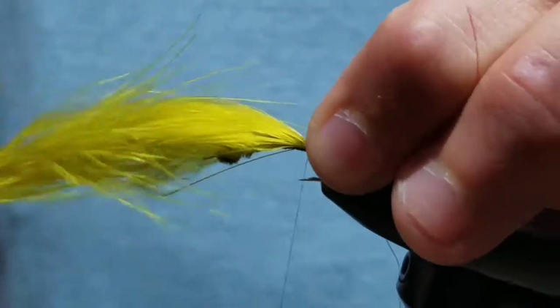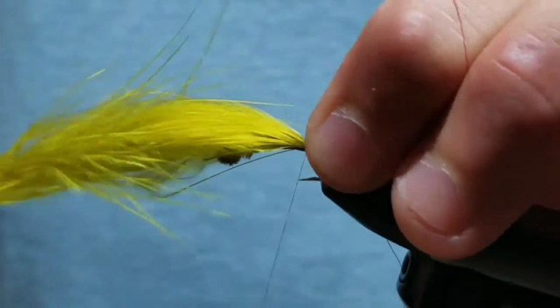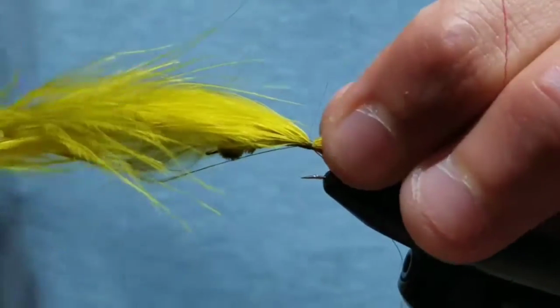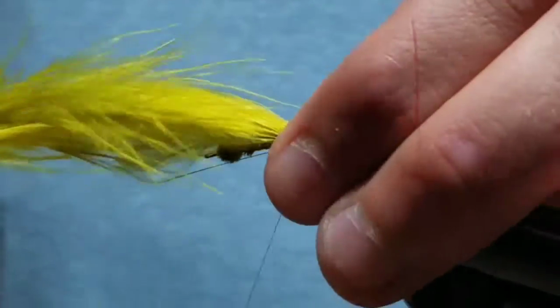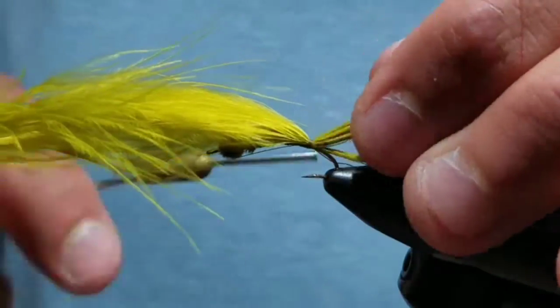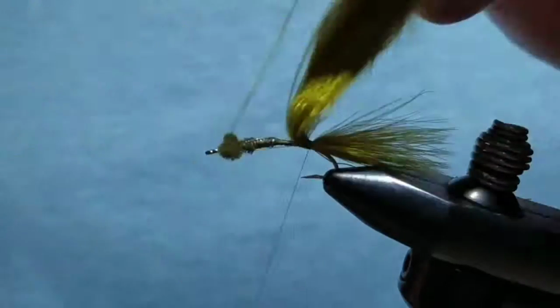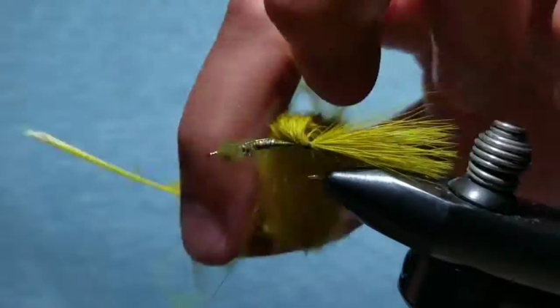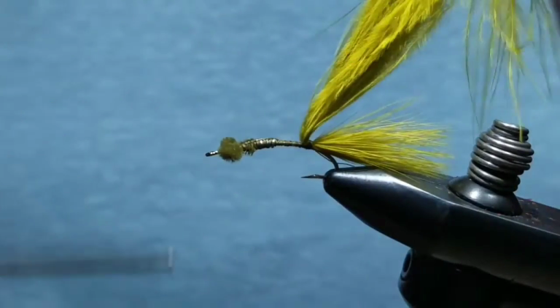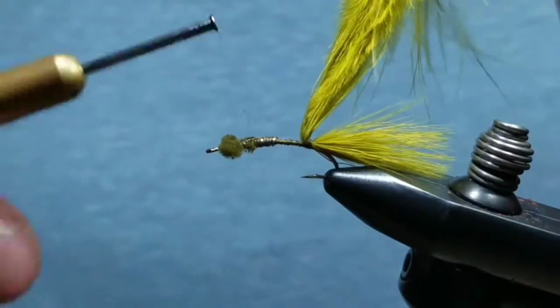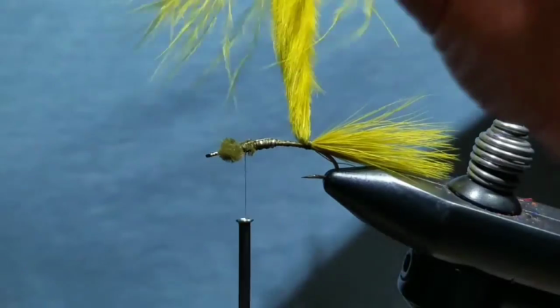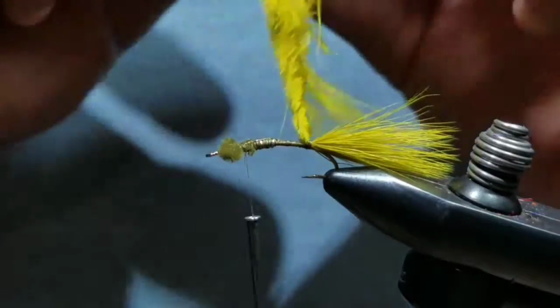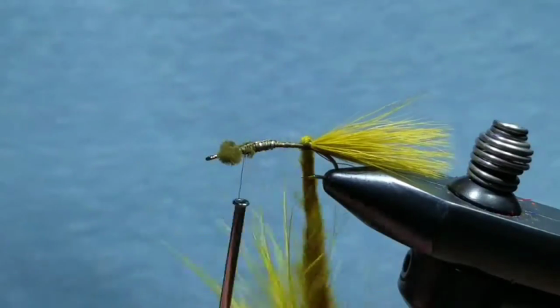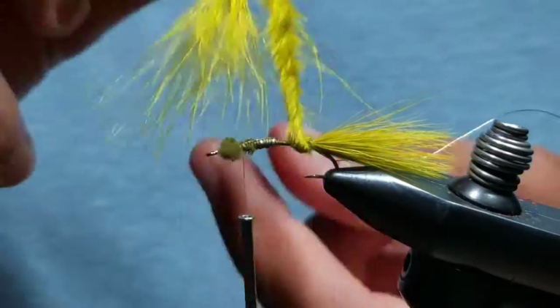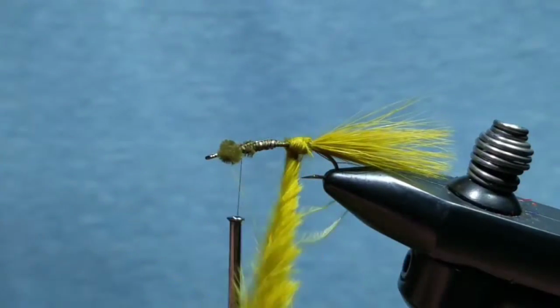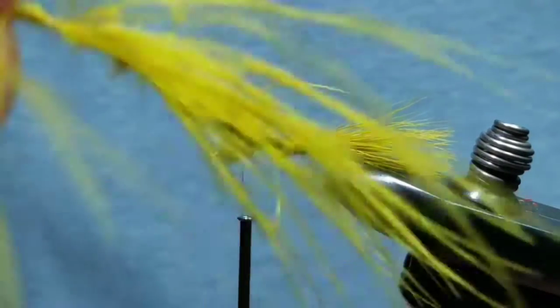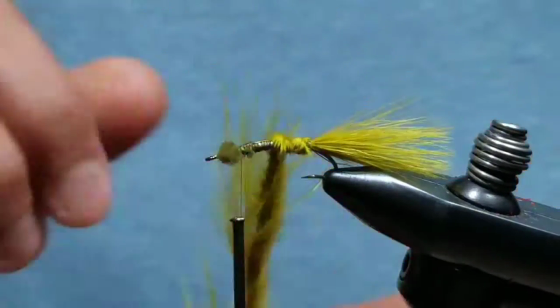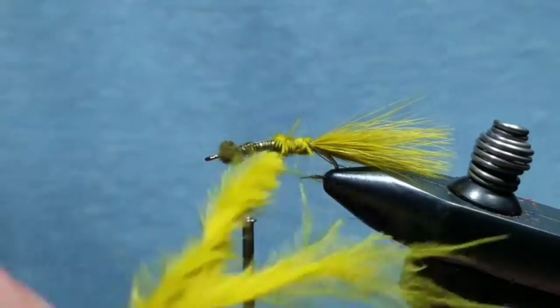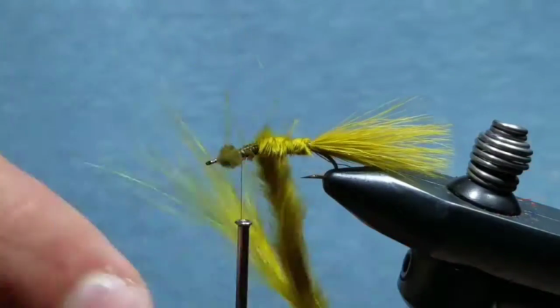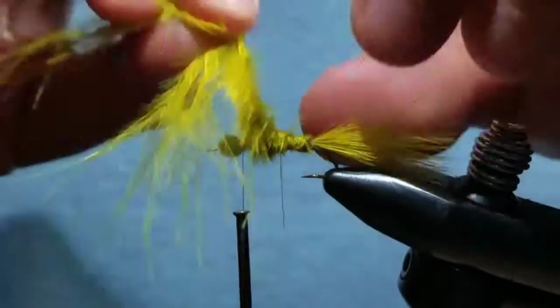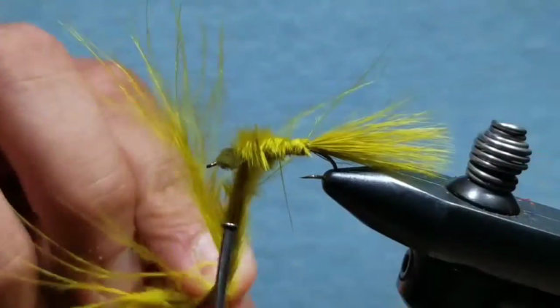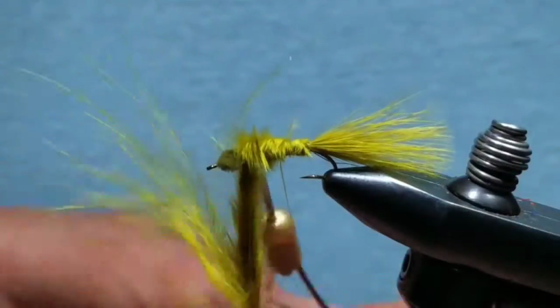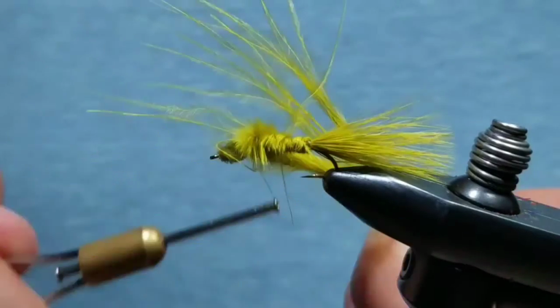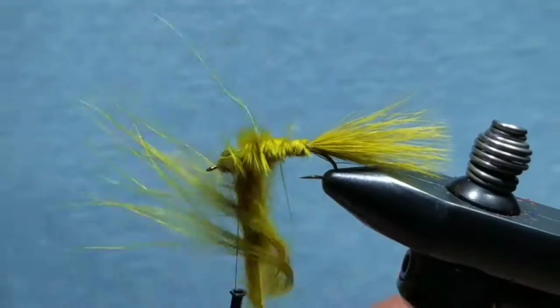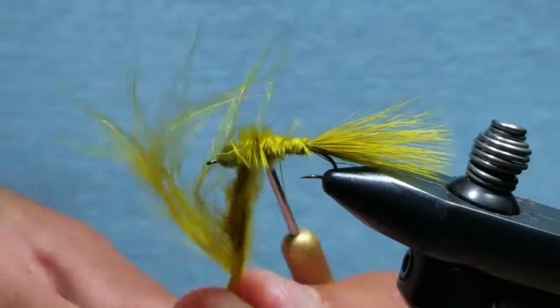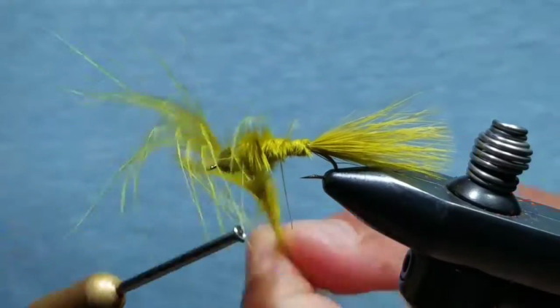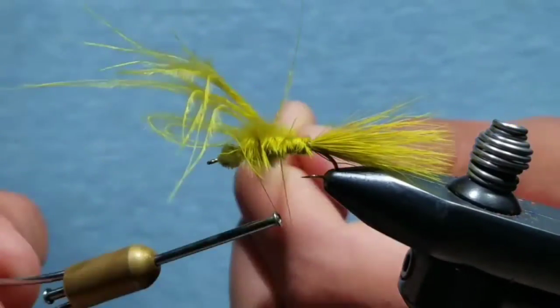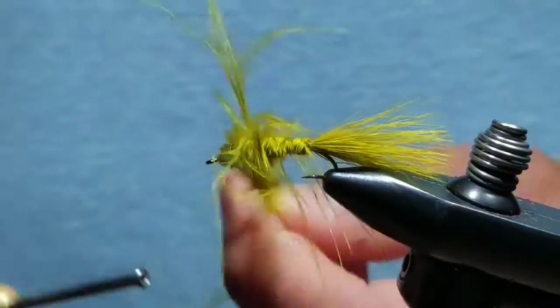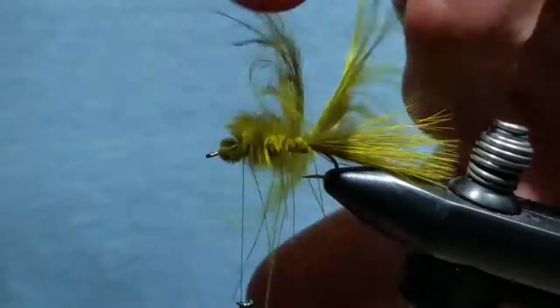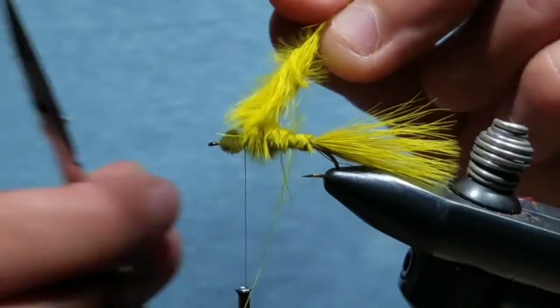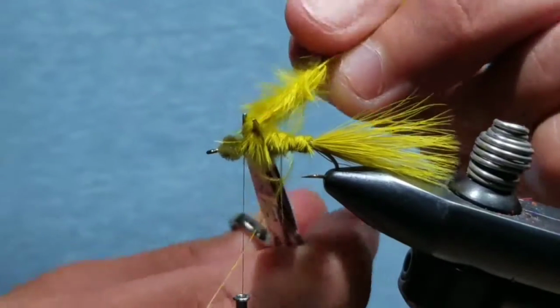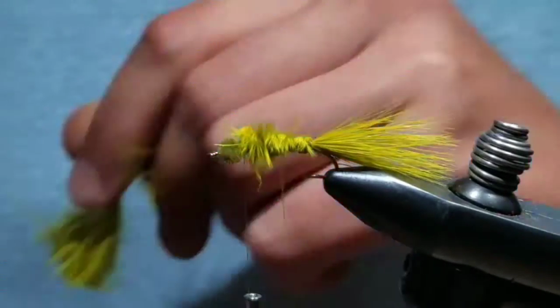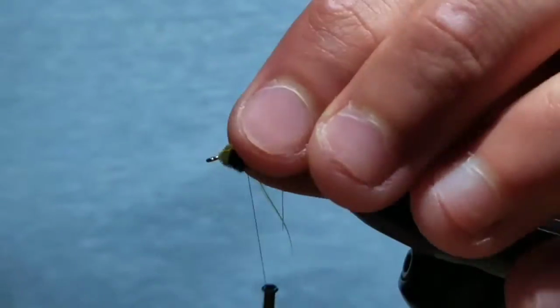Take wraps so the marabou won't move around the hook shank, then move your thread up behind the eye. Twist the marabou and start making touching wraps up the fly until you reach right behind the chenille eyes, then take wraps of thread to secure the marabou and cut it off.